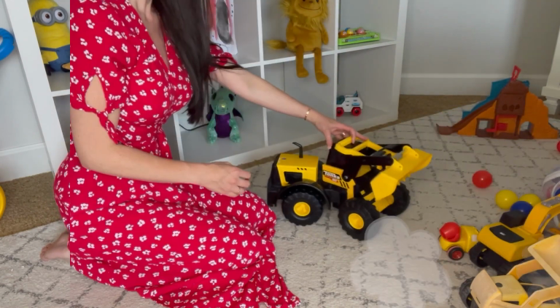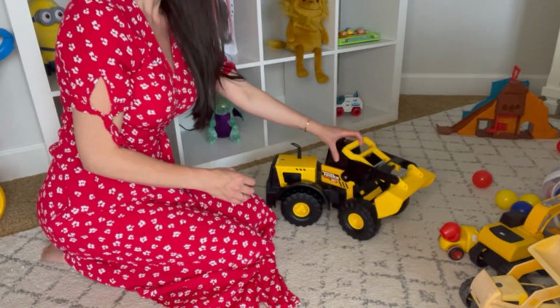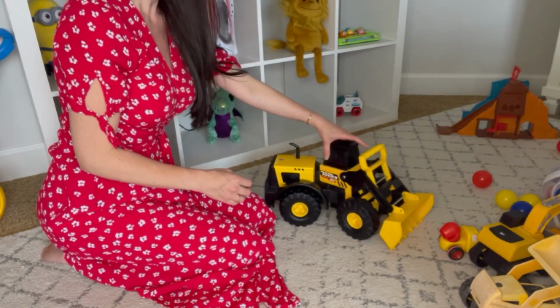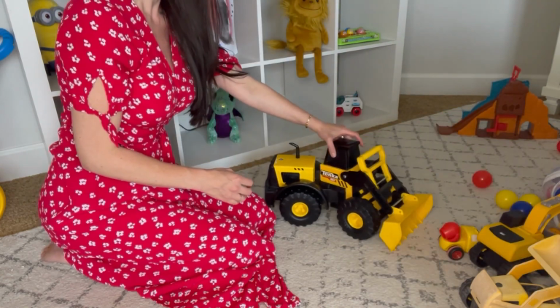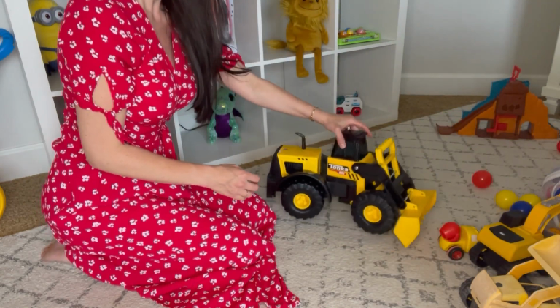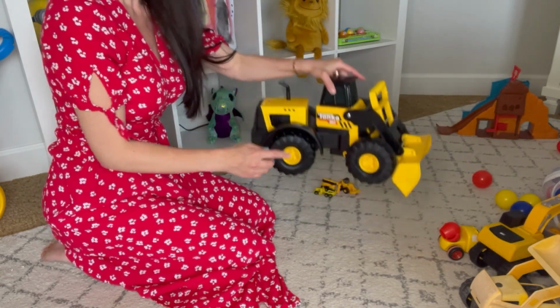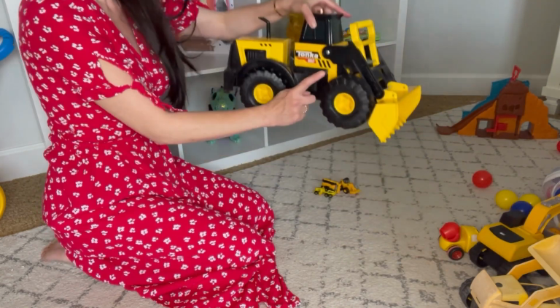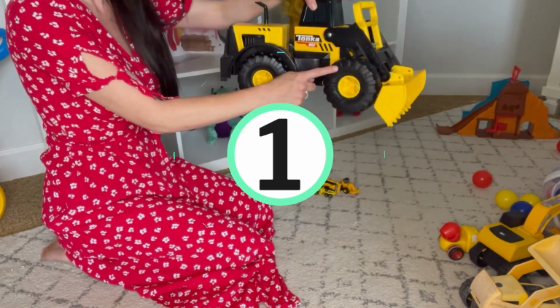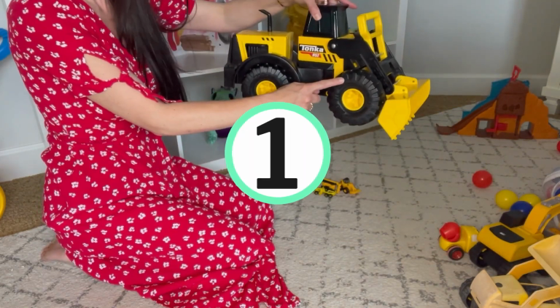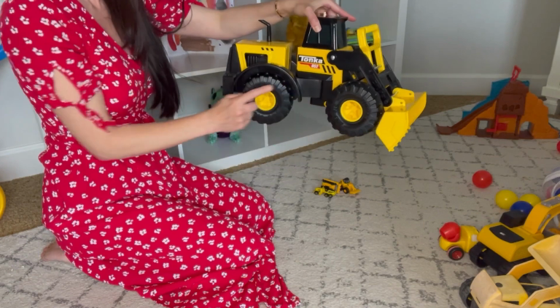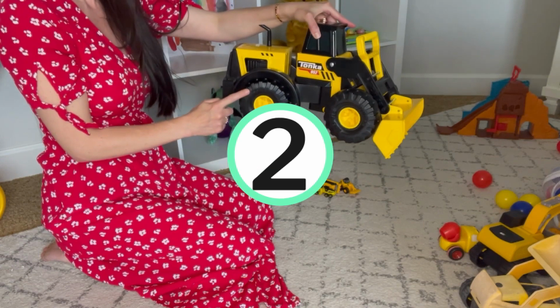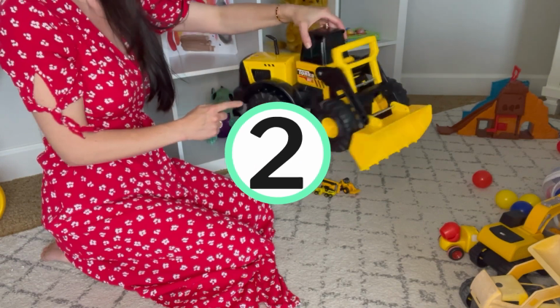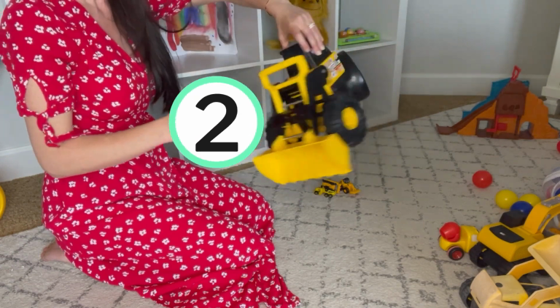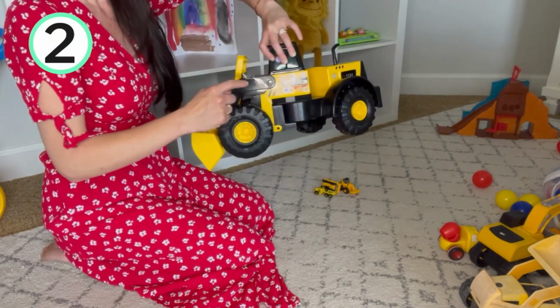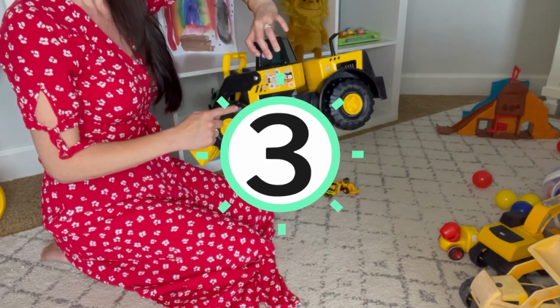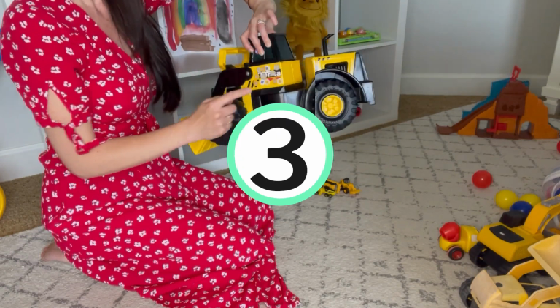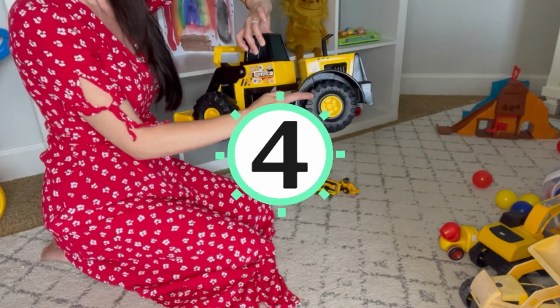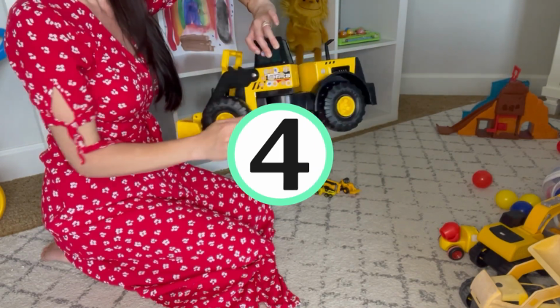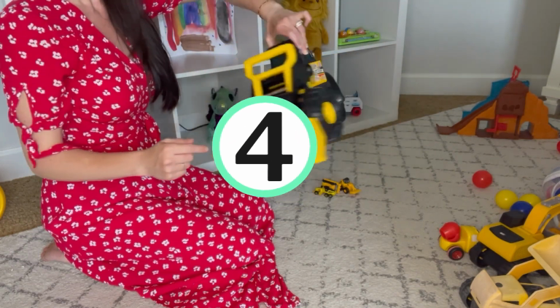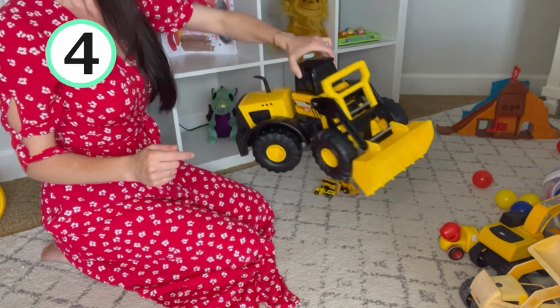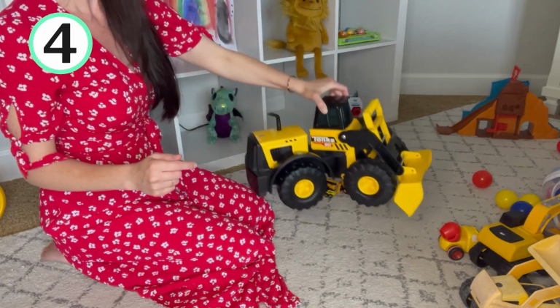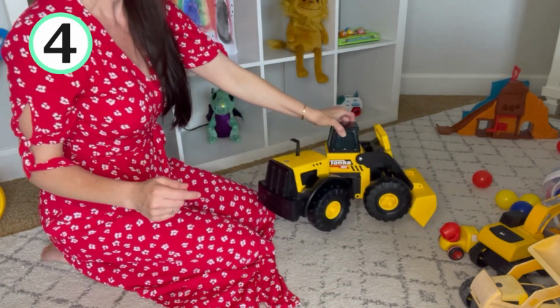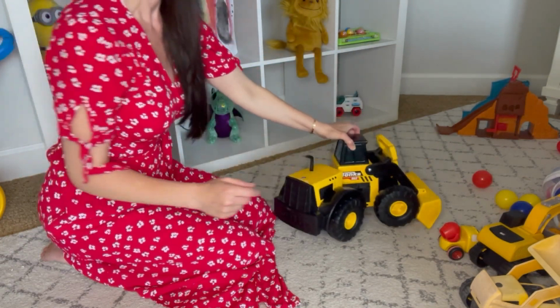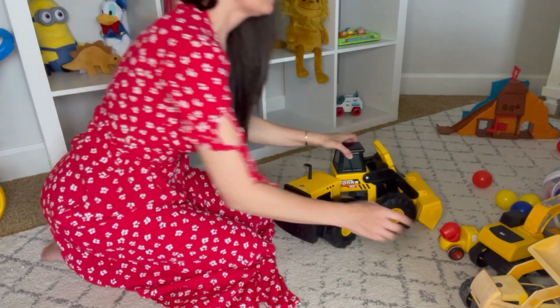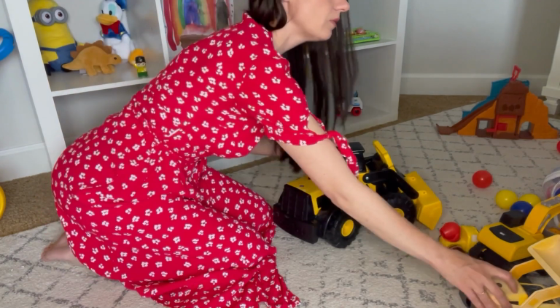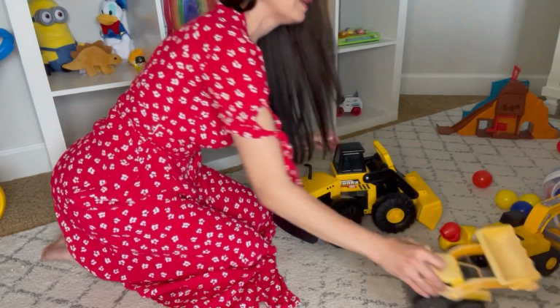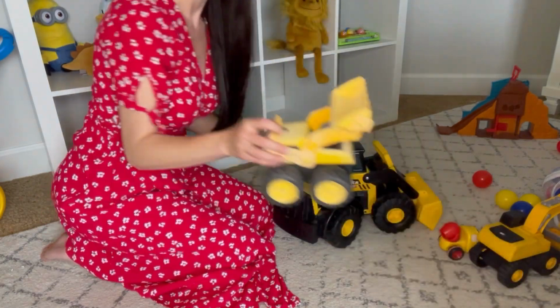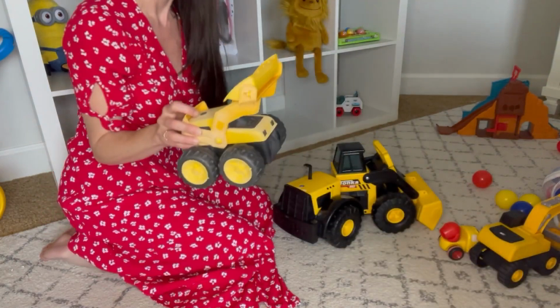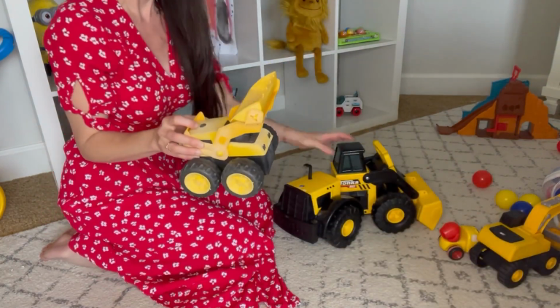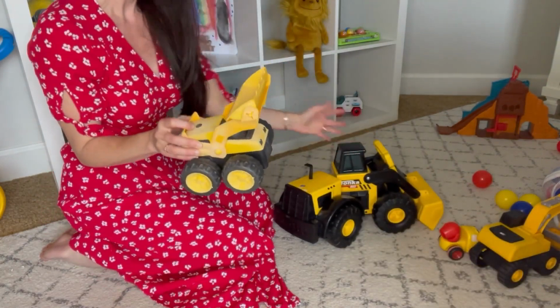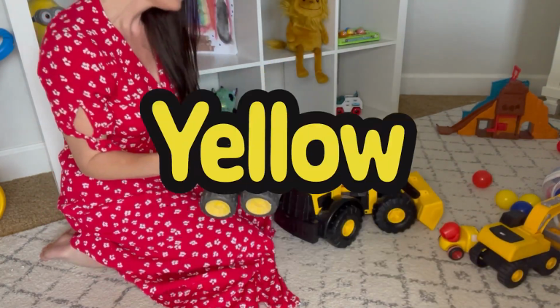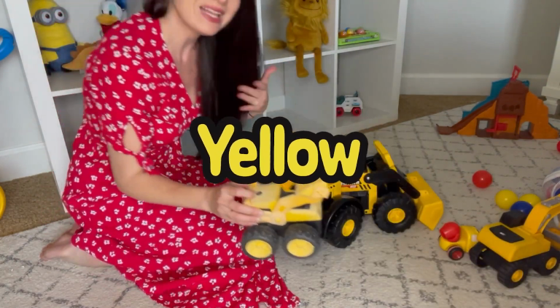Let's count the wheels on this one: one, two, three, four — four wheels. And guess what? These are all the color yellow.